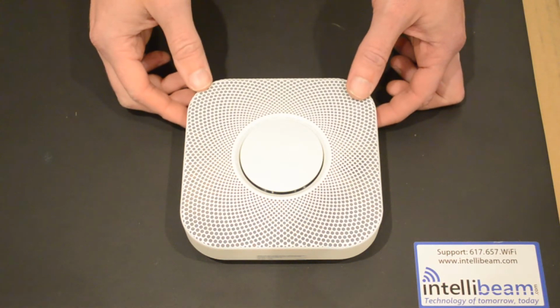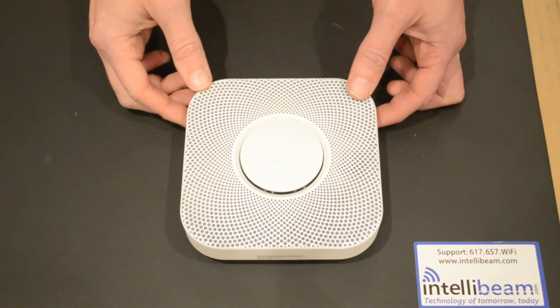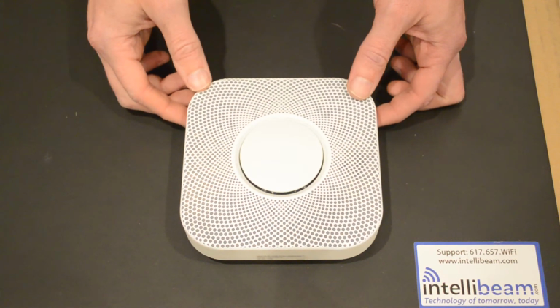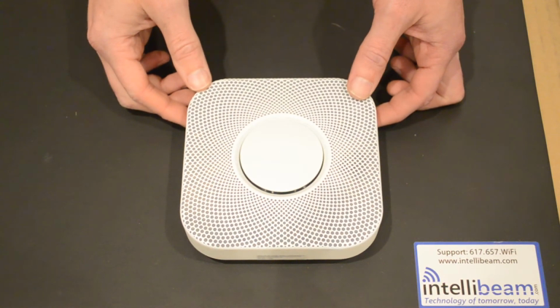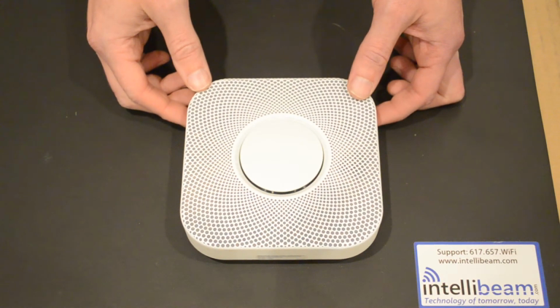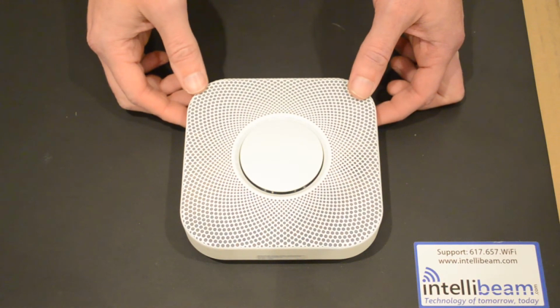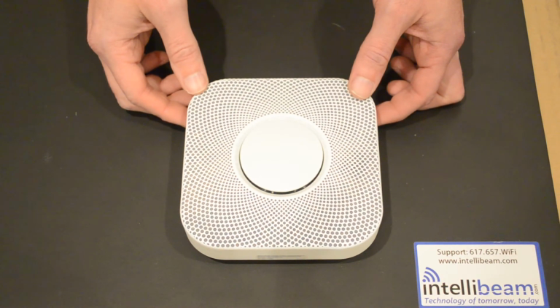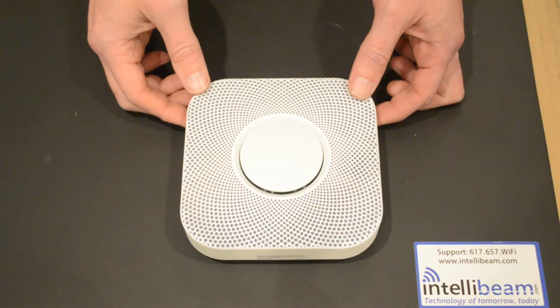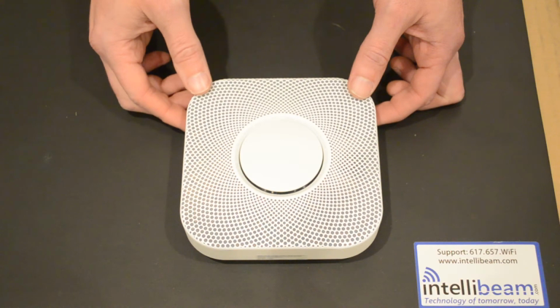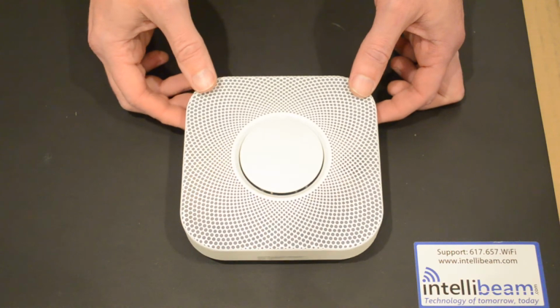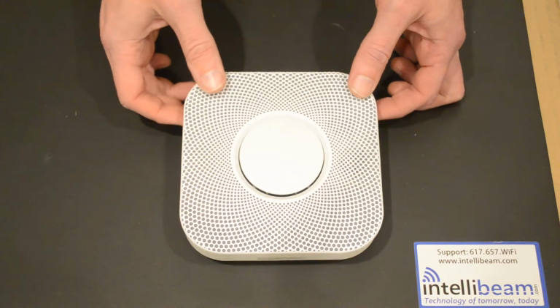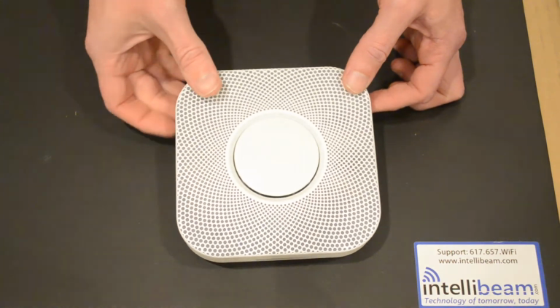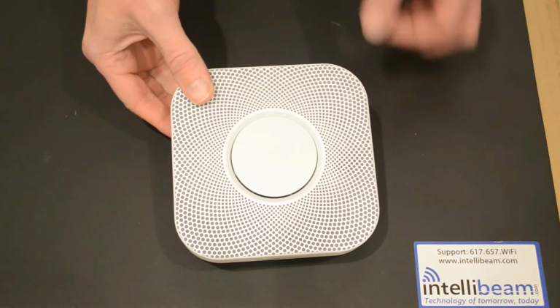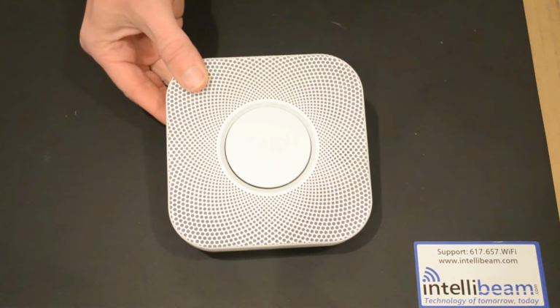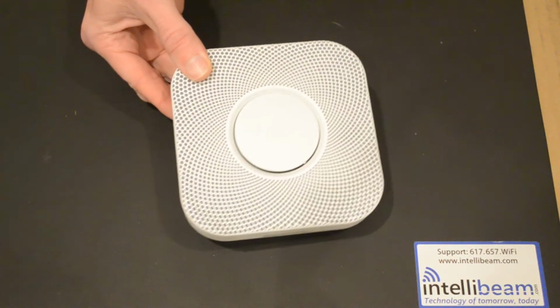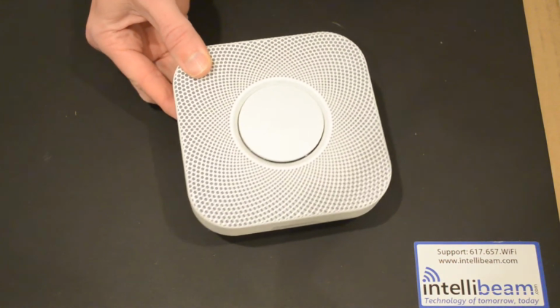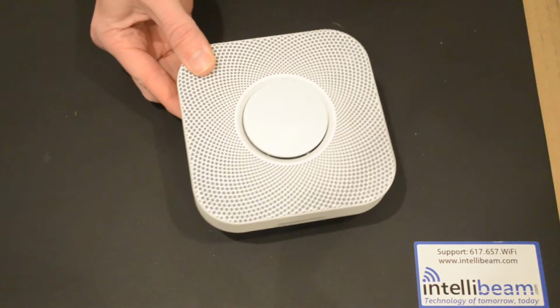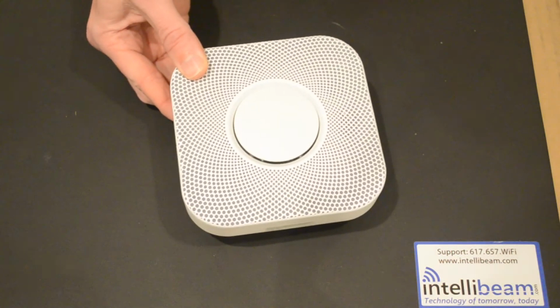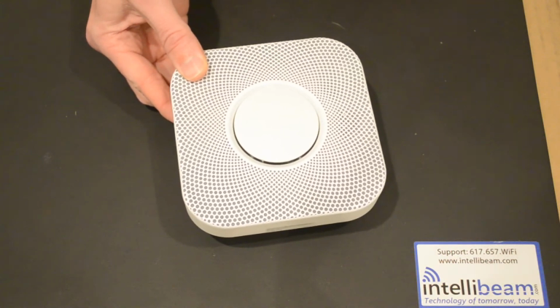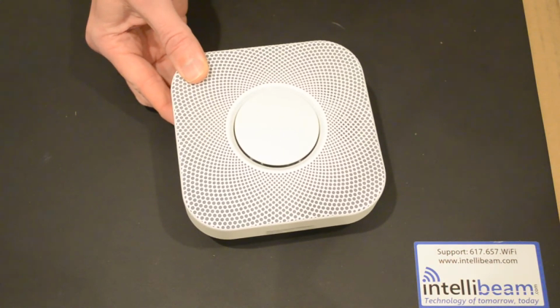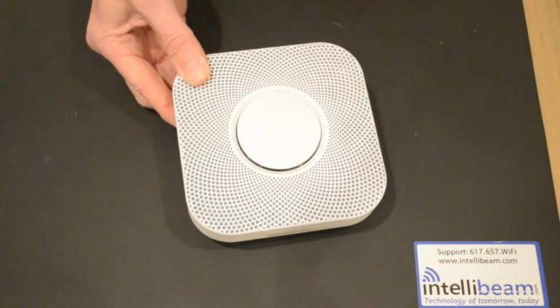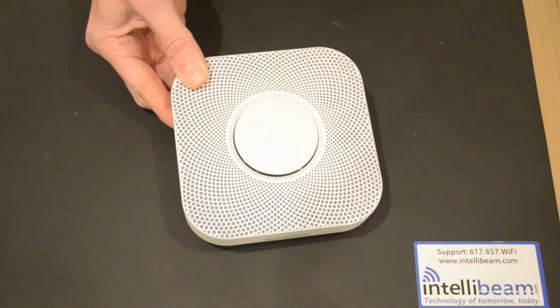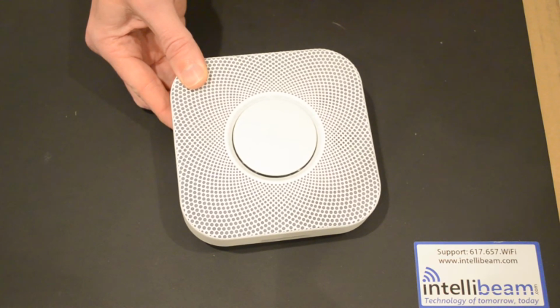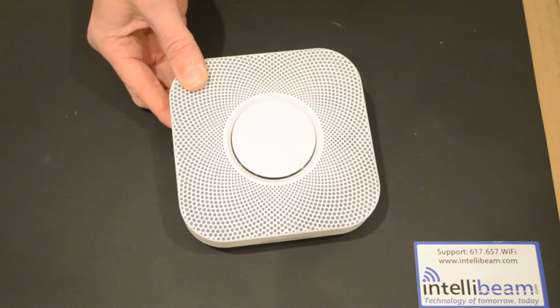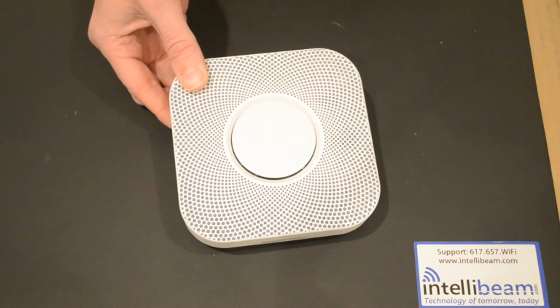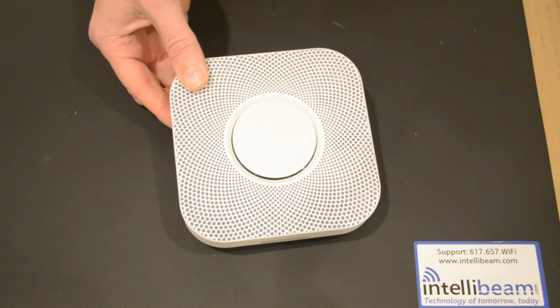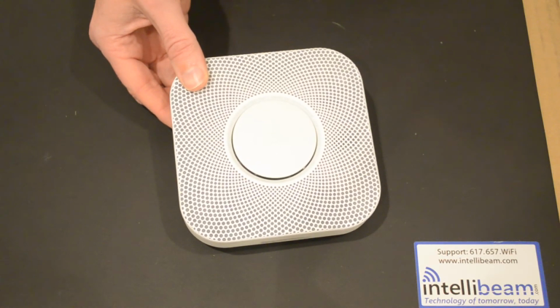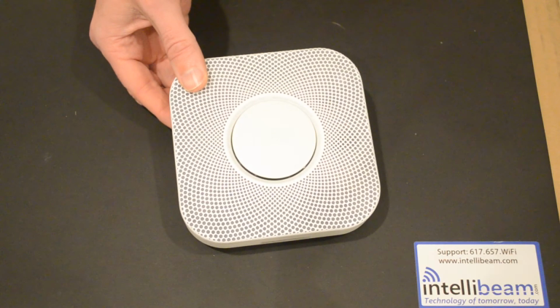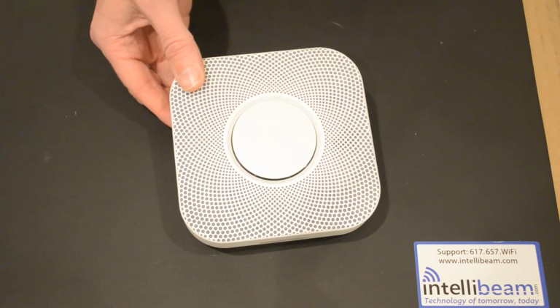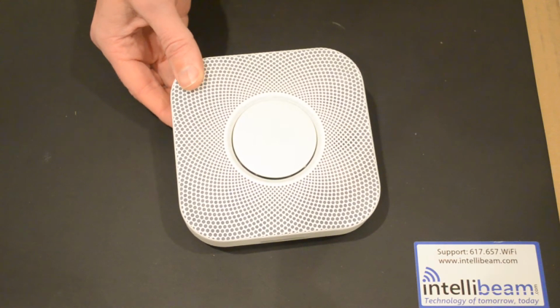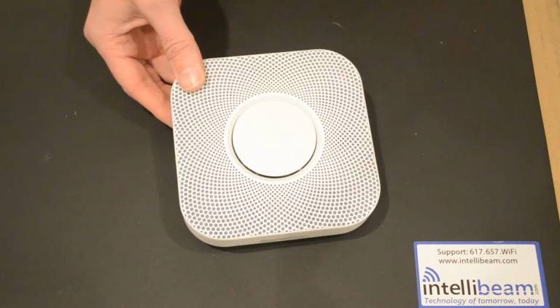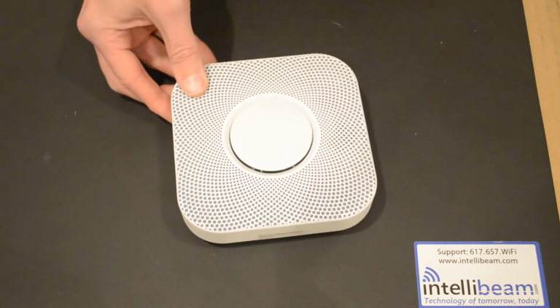The Nest Protect constantly monitors its batteries and sensors. If the batteries are low, you'll get a message on your phone or tablet. Additionally, you can get alerted if the smoke or carbon monoxide alarm goes off.